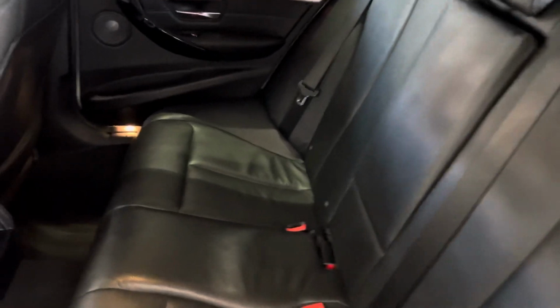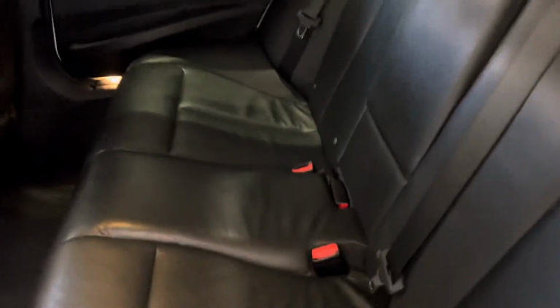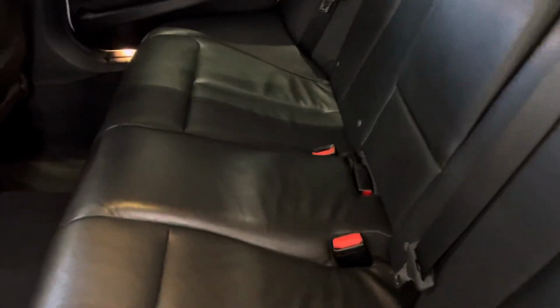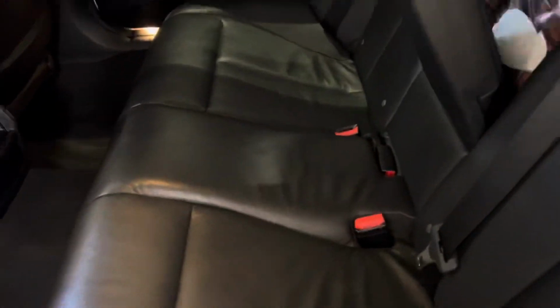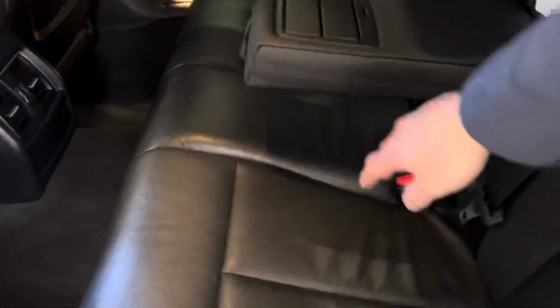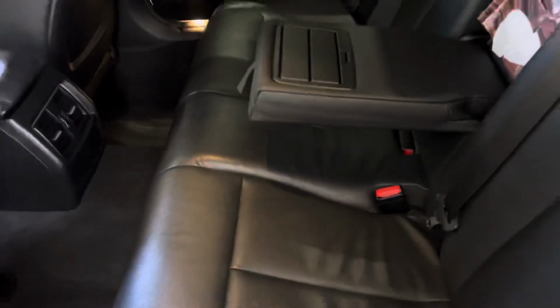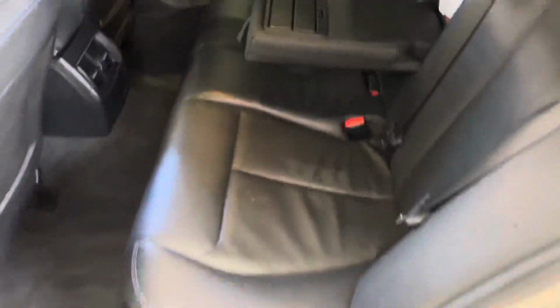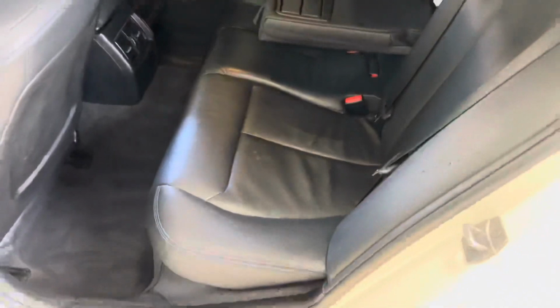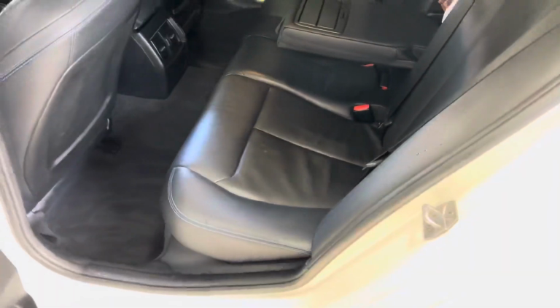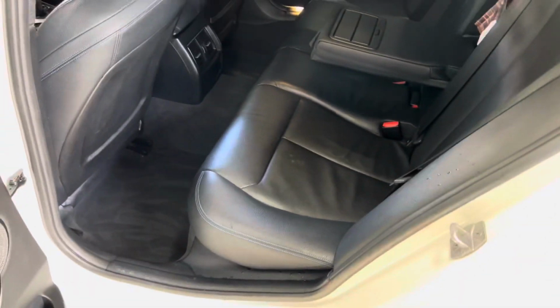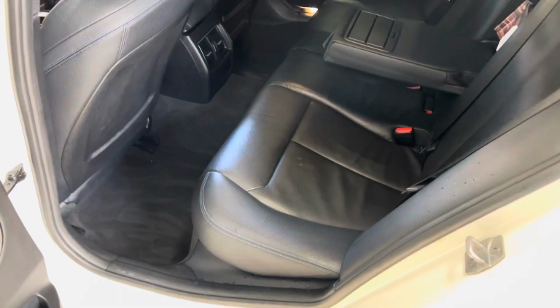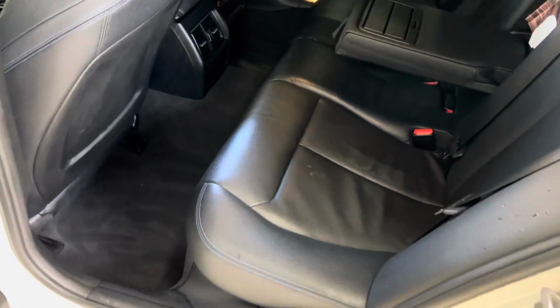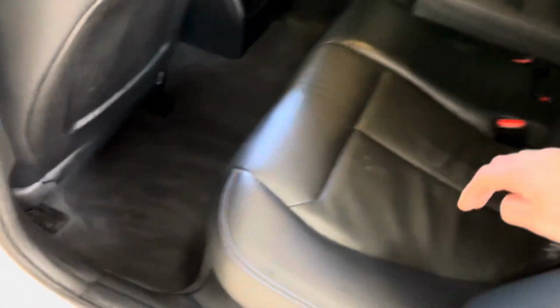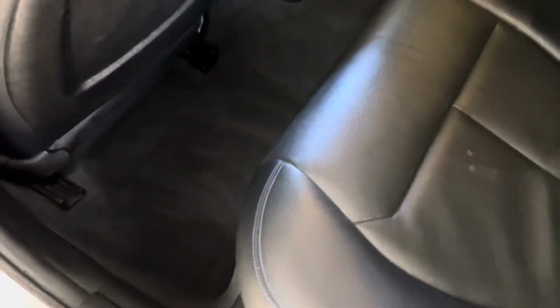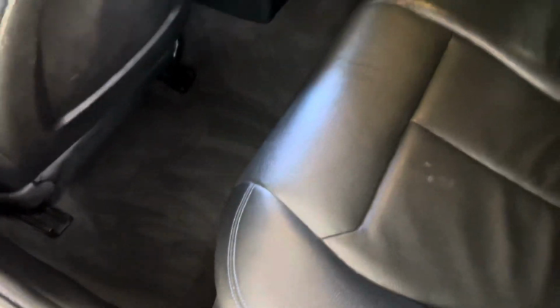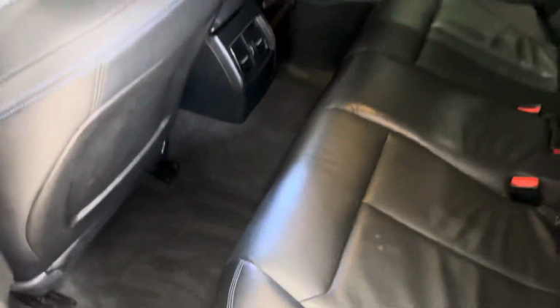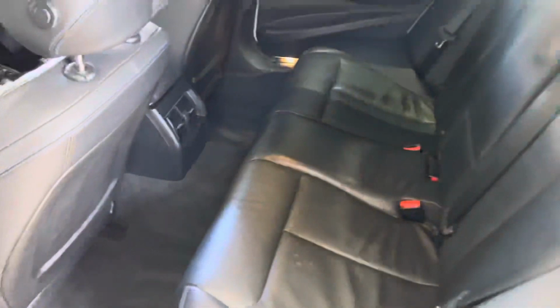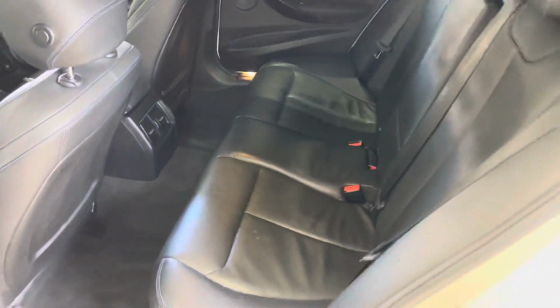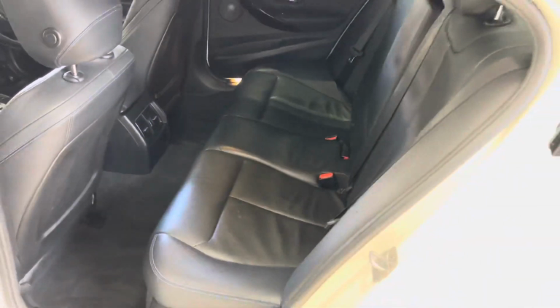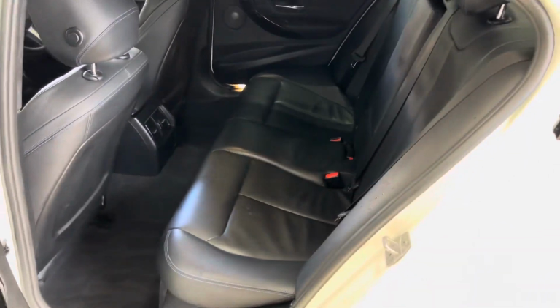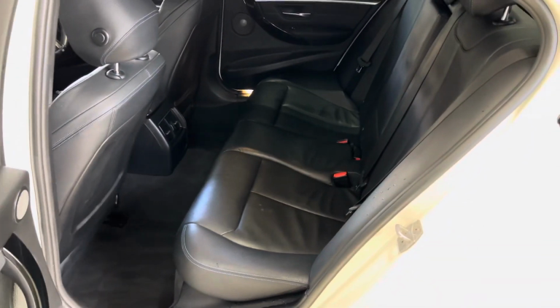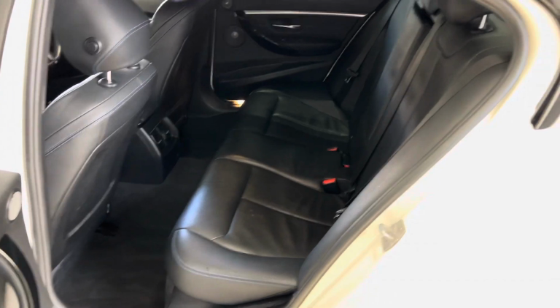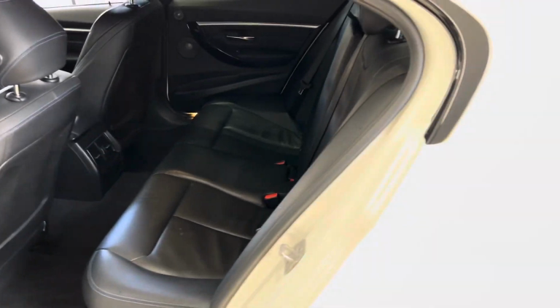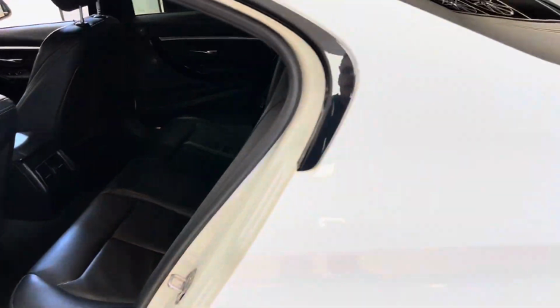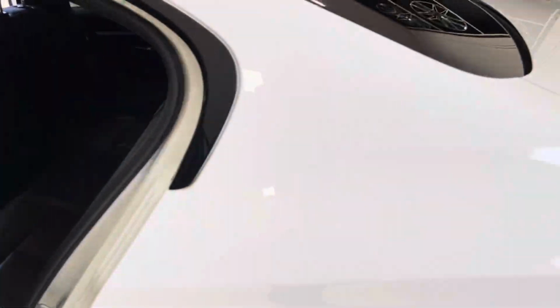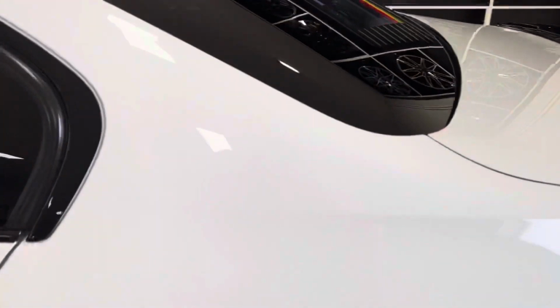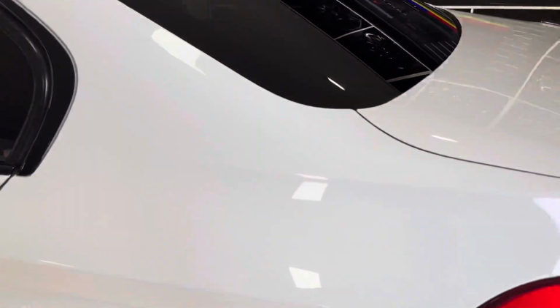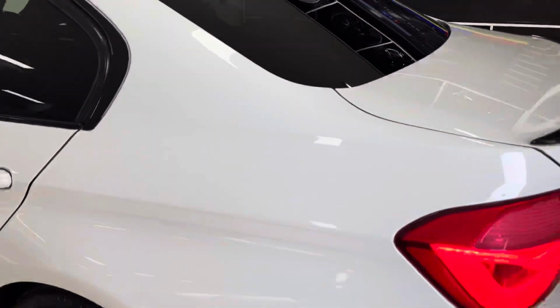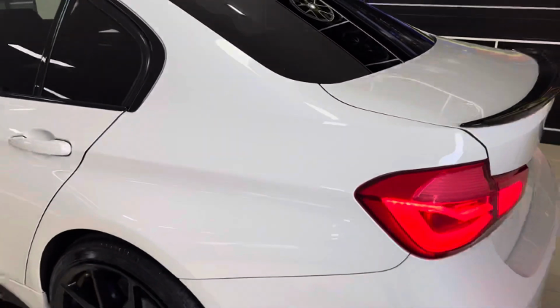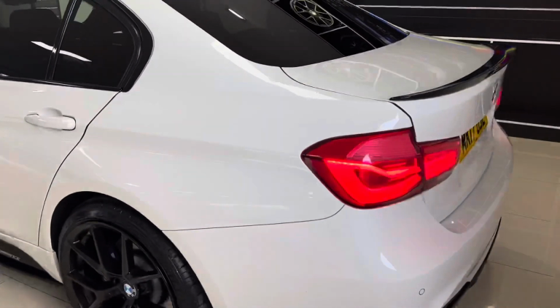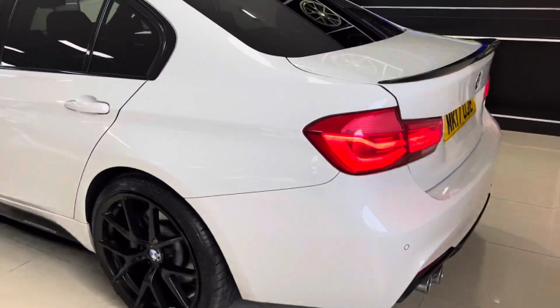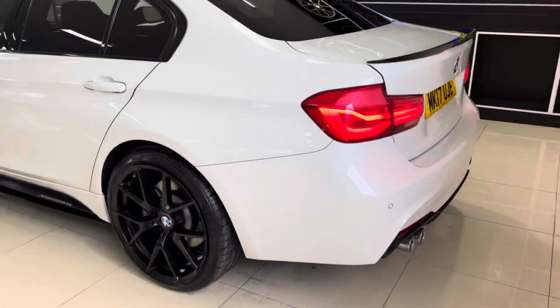You've got the central folding armrest - drop that down, then back up - and everything is looking nice and neat and tidy in there as we go around towards the rear of the car.